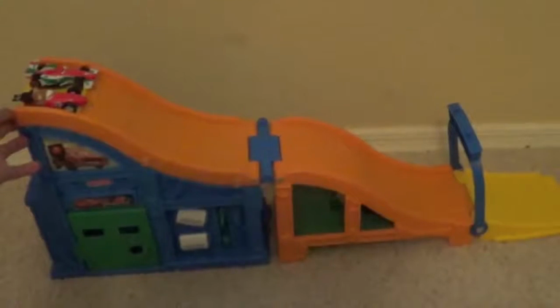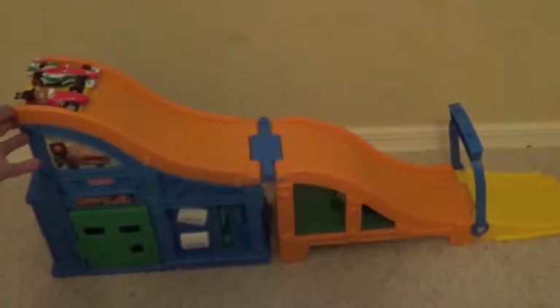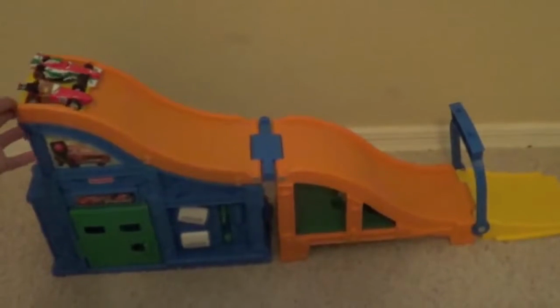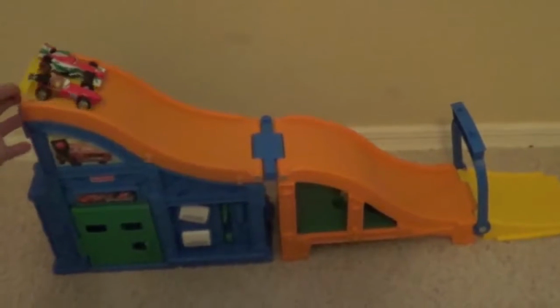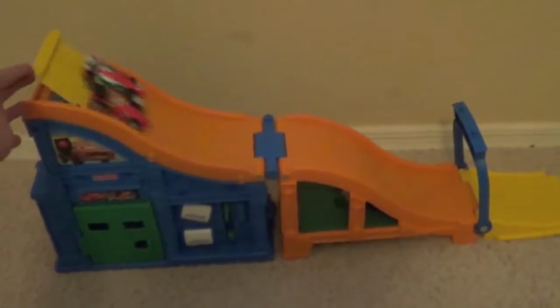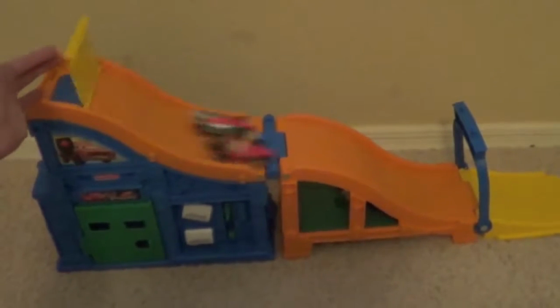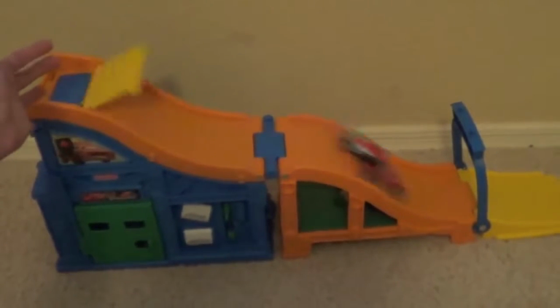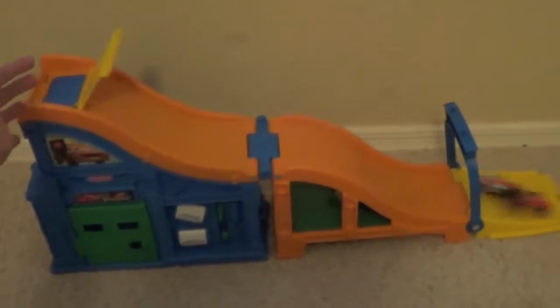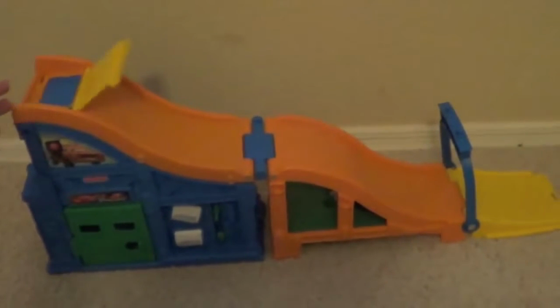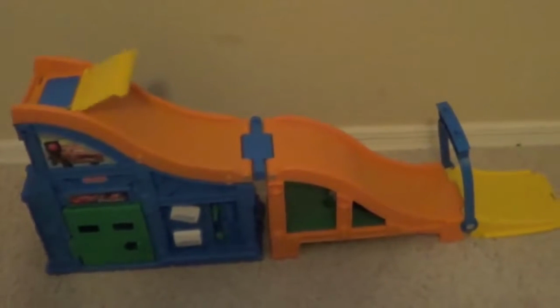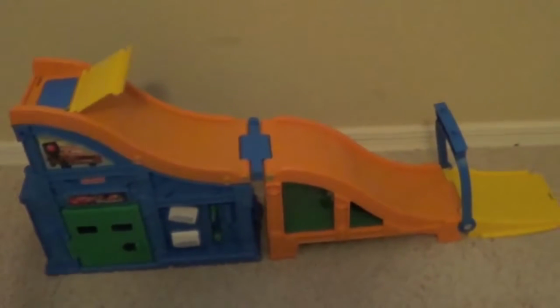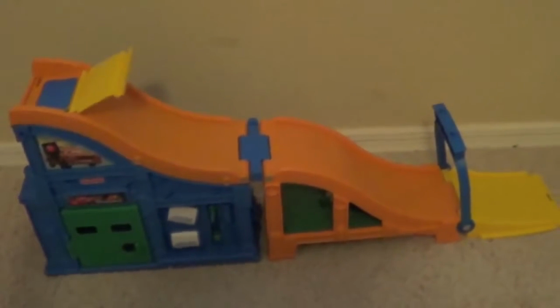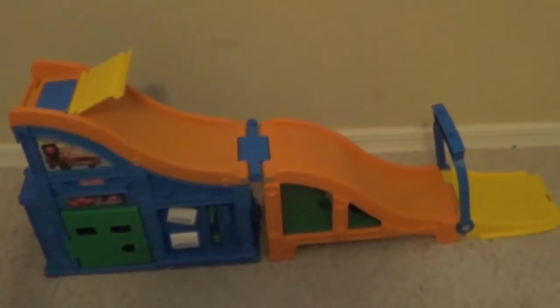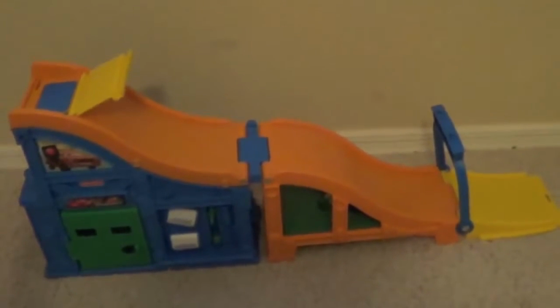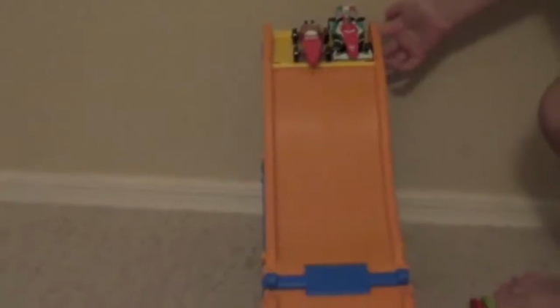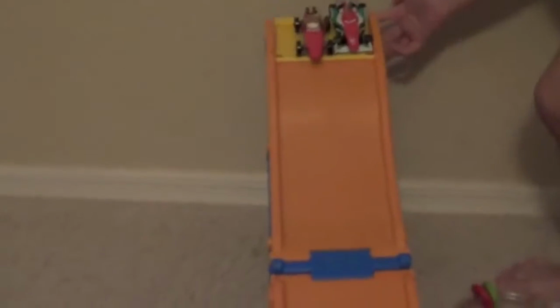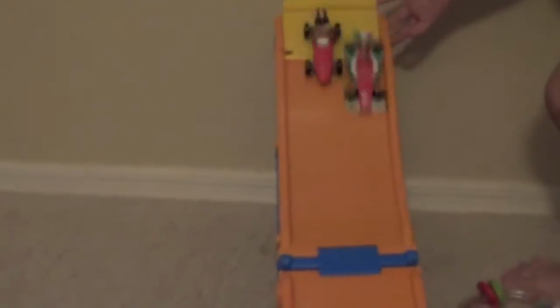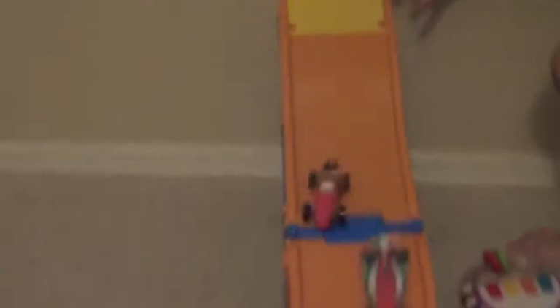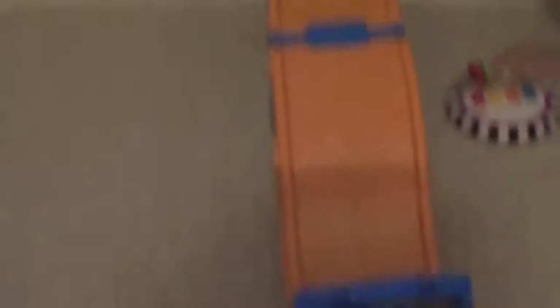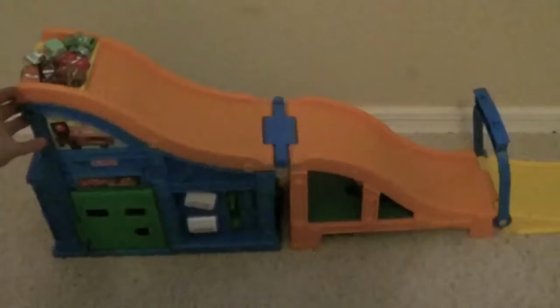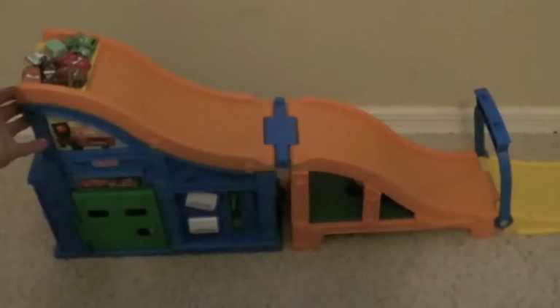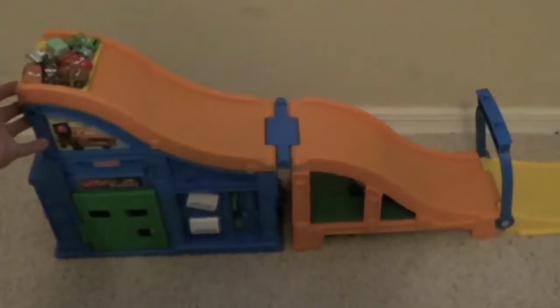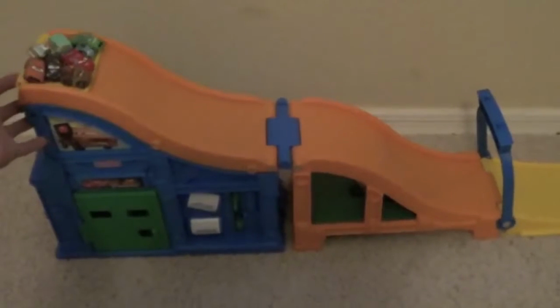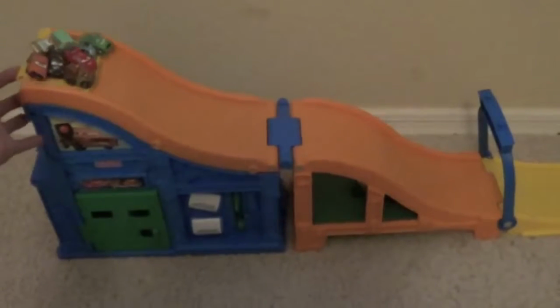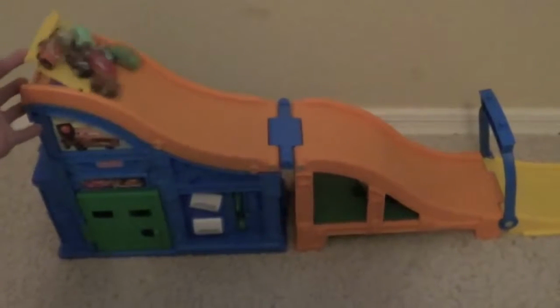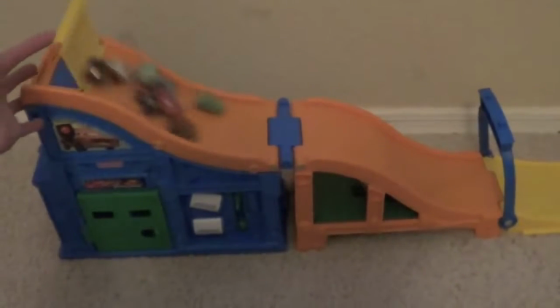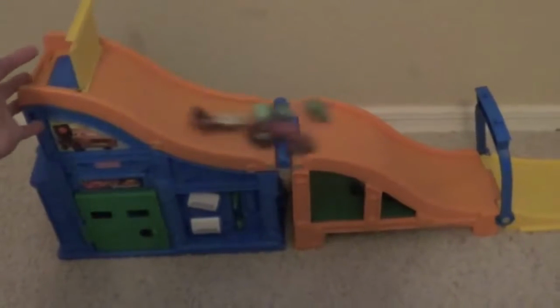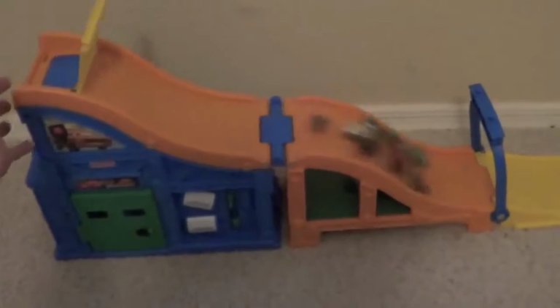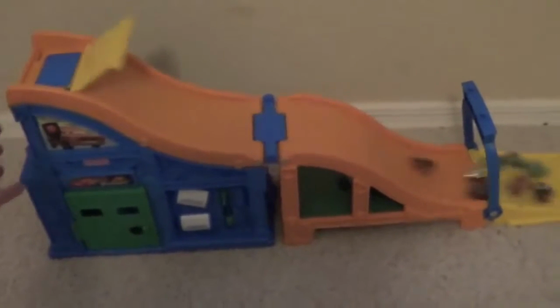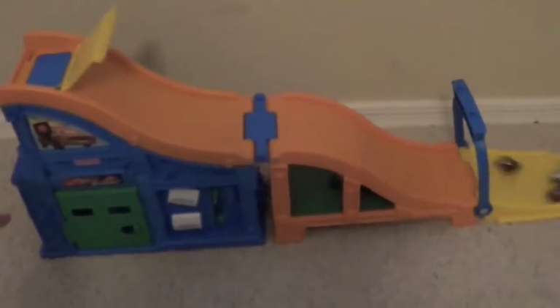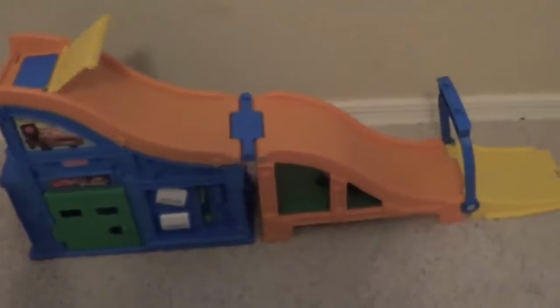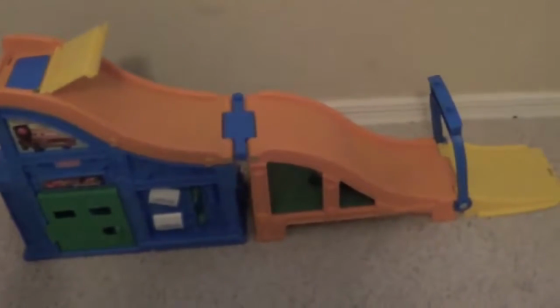You can even race Mattel die-cast cars. This slide track also works for Cars Micro Drifters.